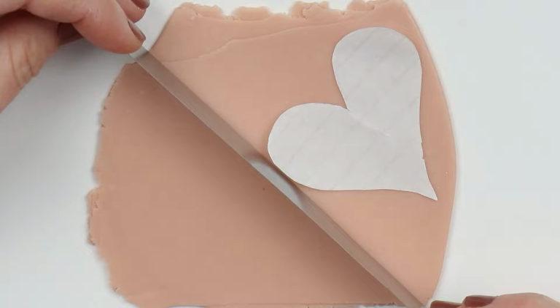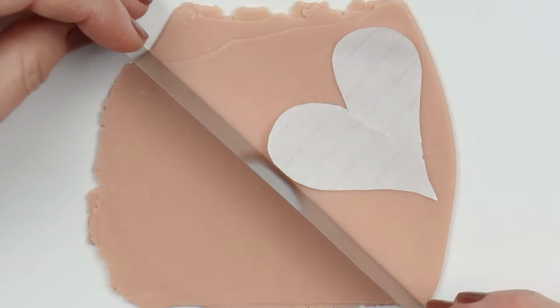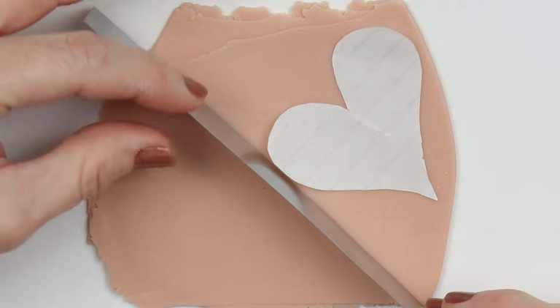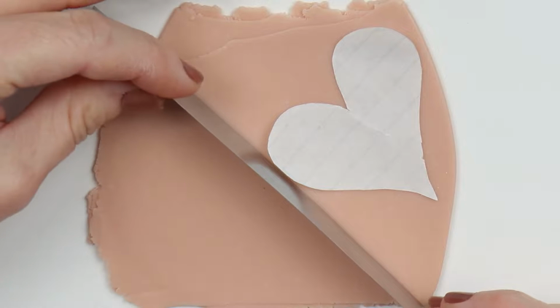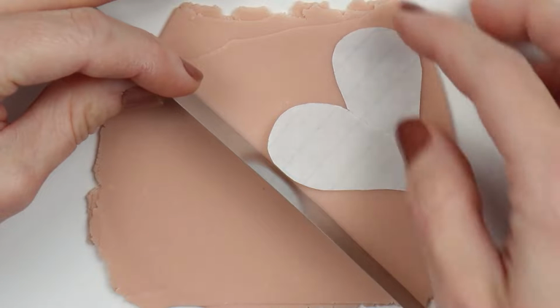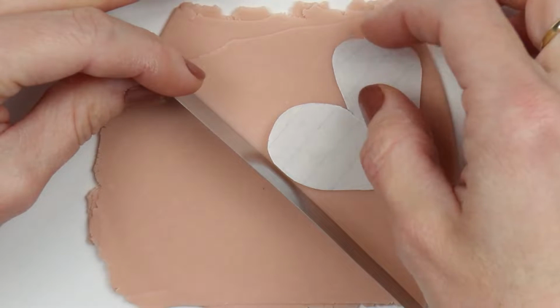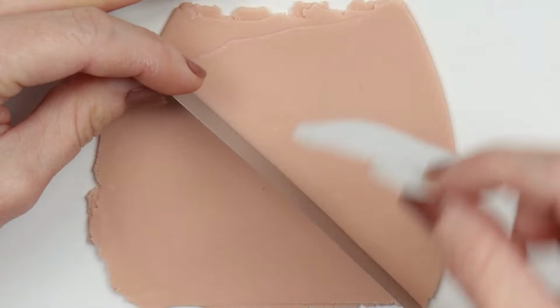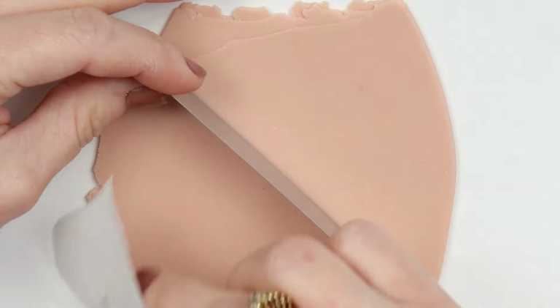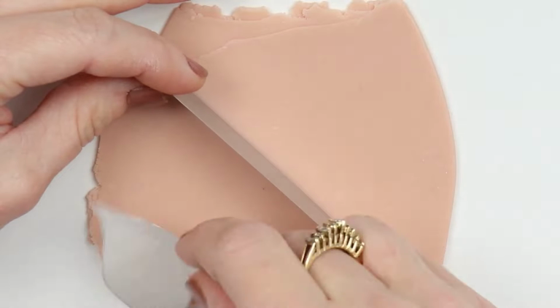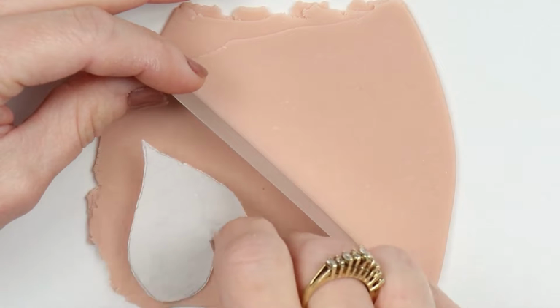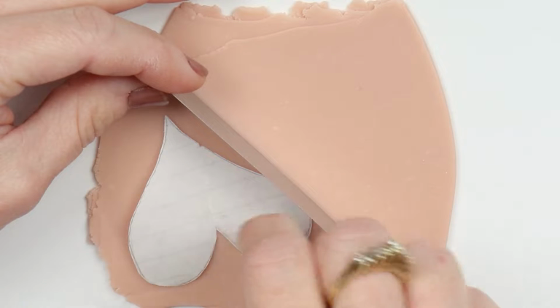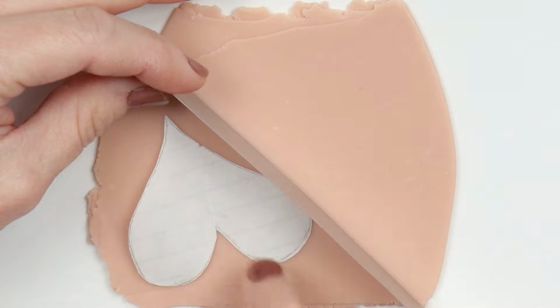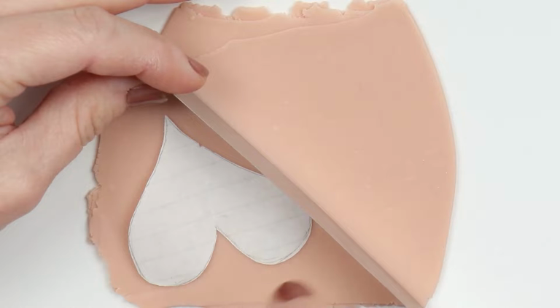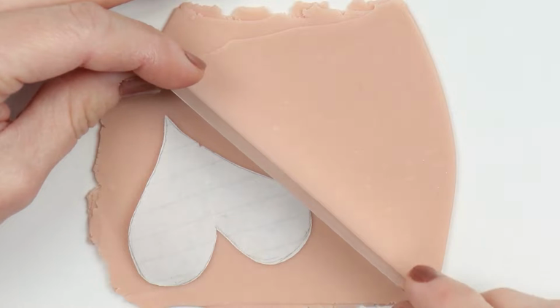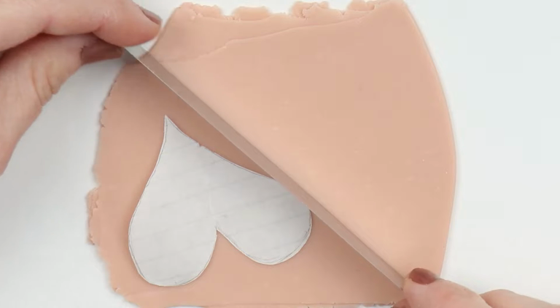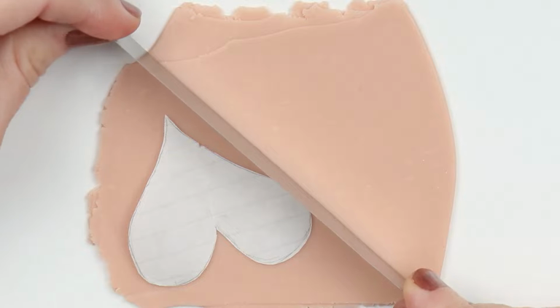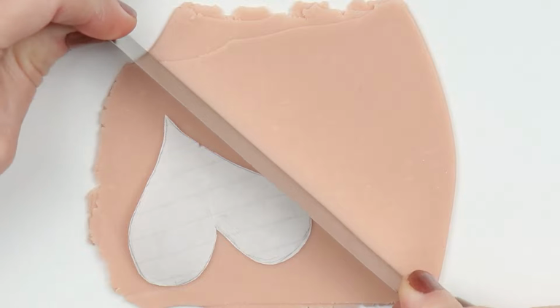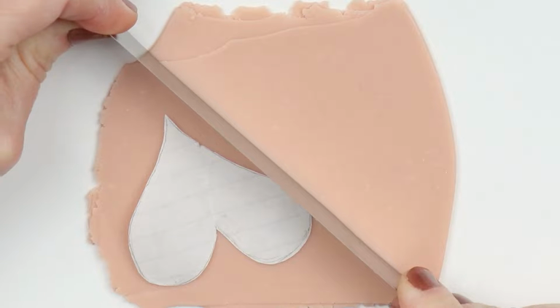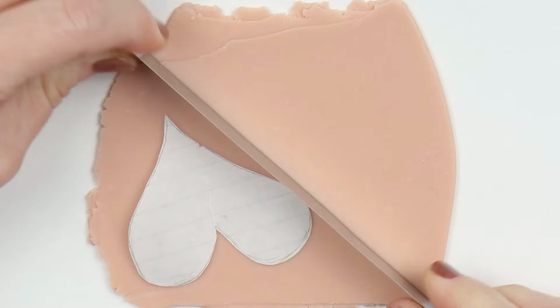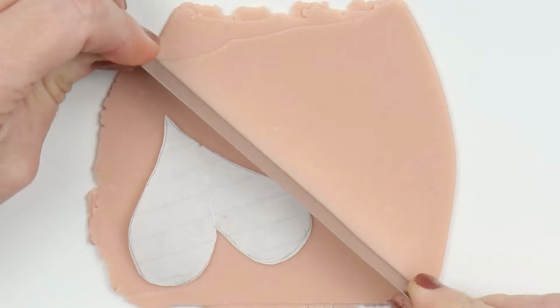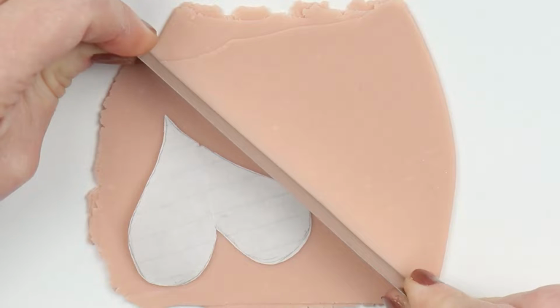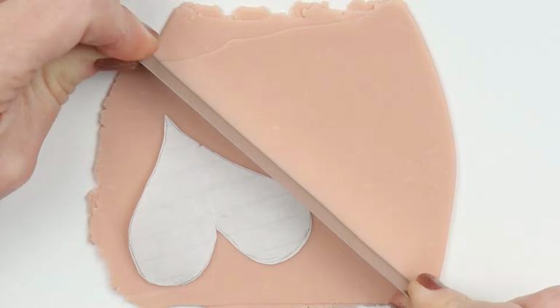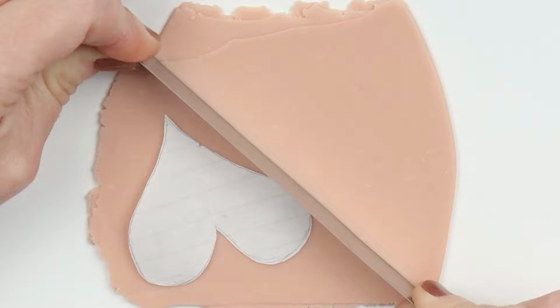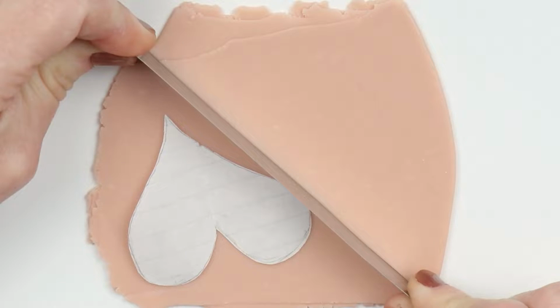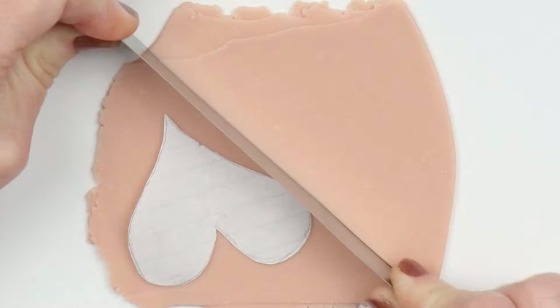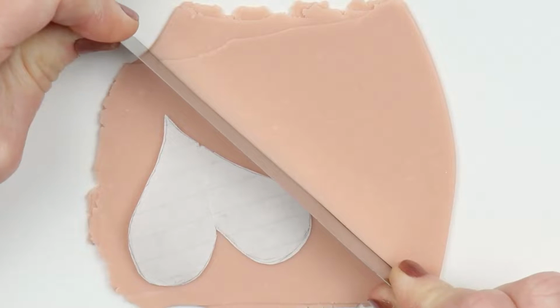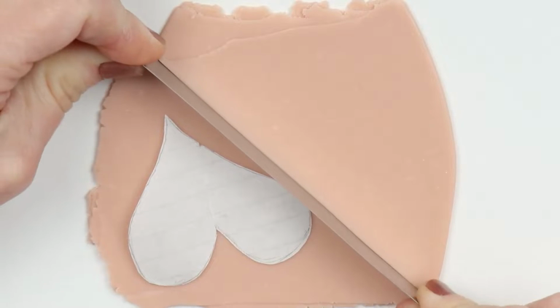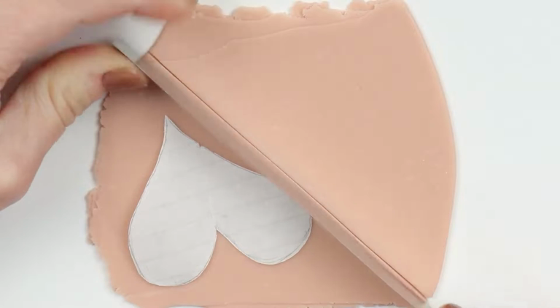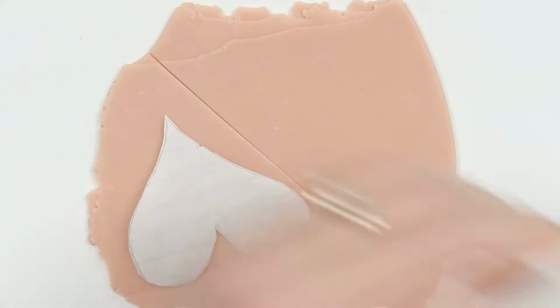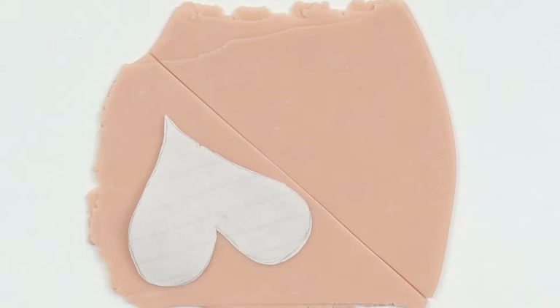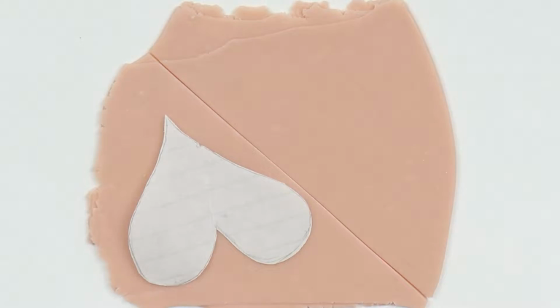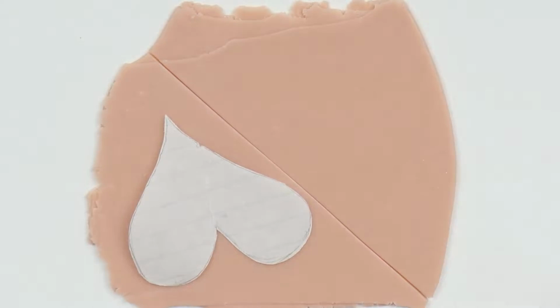I'm just going to use my tissue blade here and make sure I have enough for two, and I do. Go ahead and cut that in half — you can do this later too if you don't want to cut it in half now.